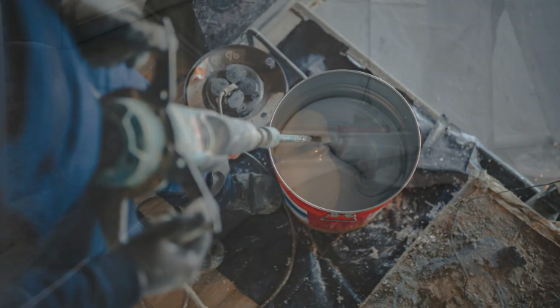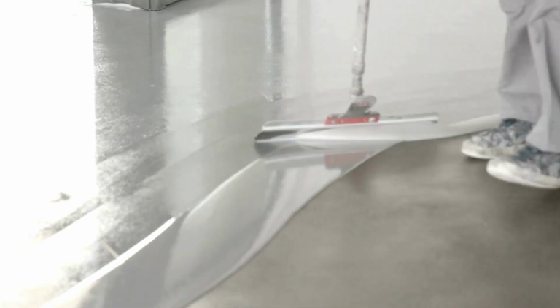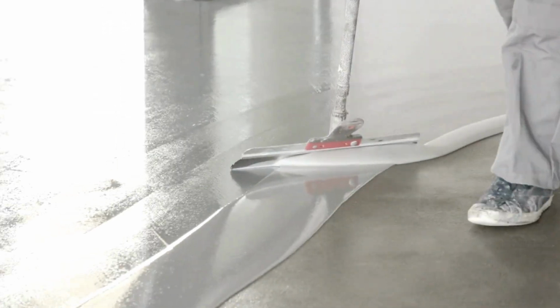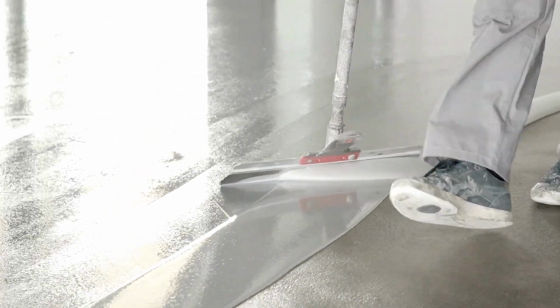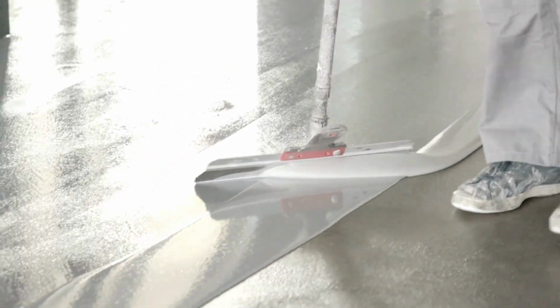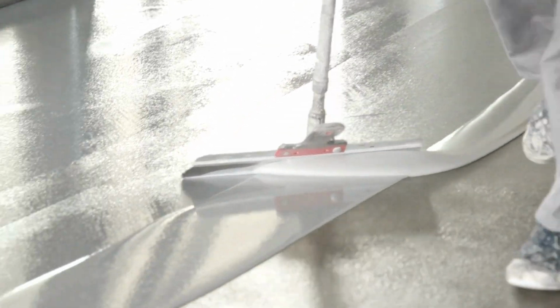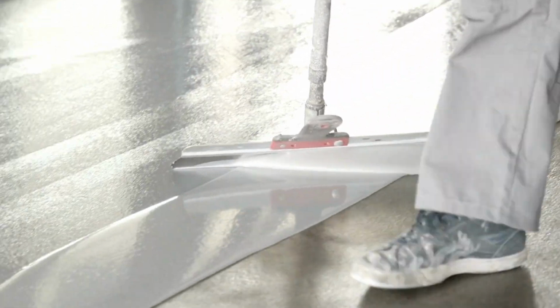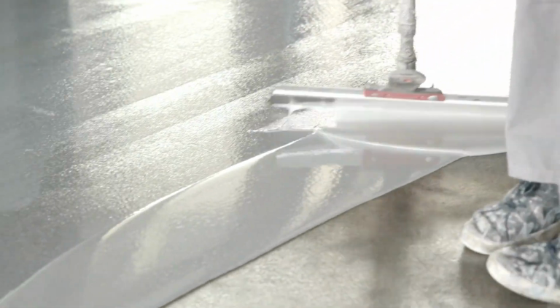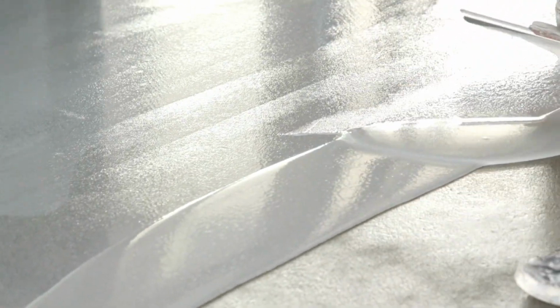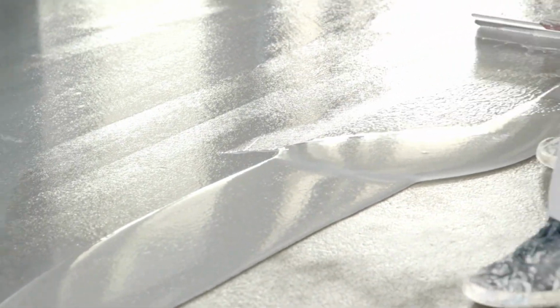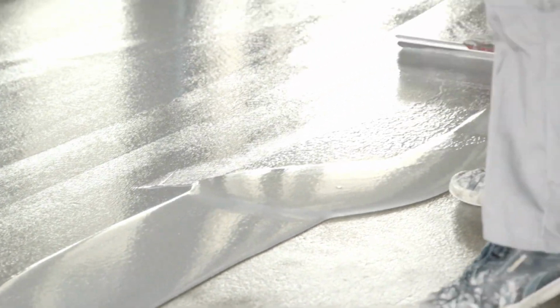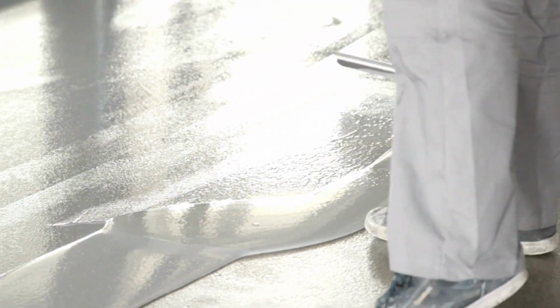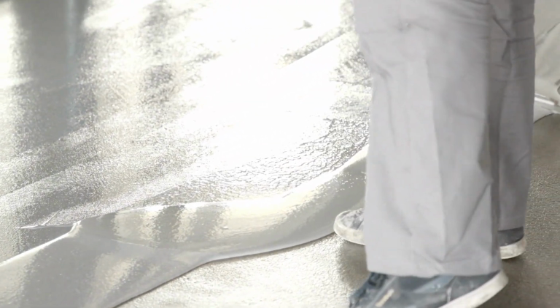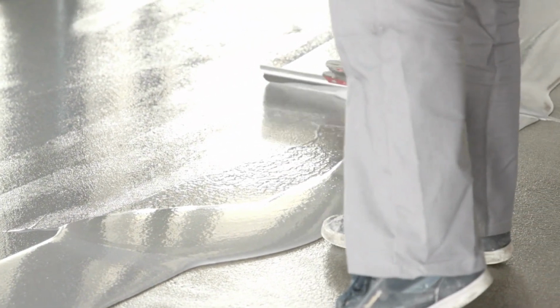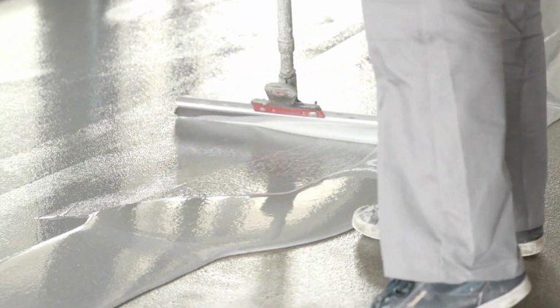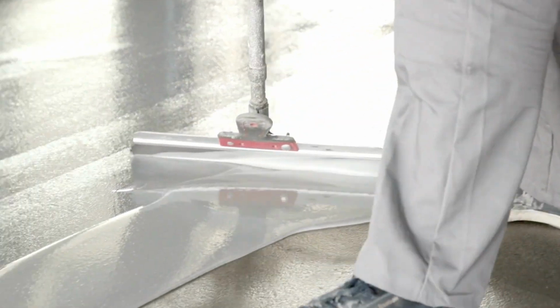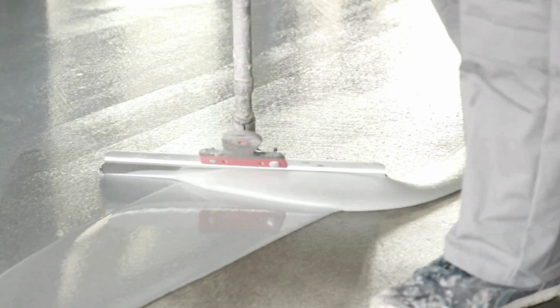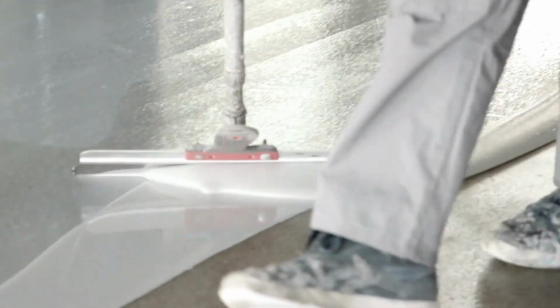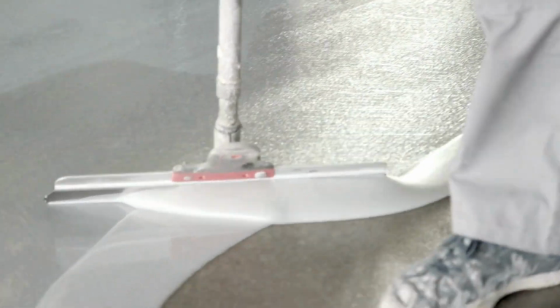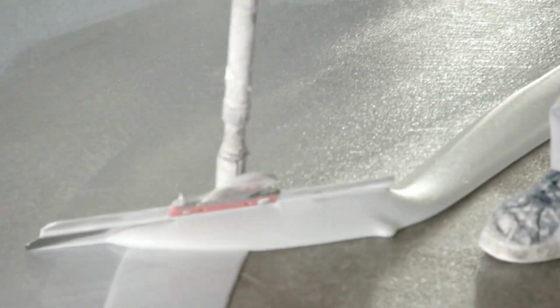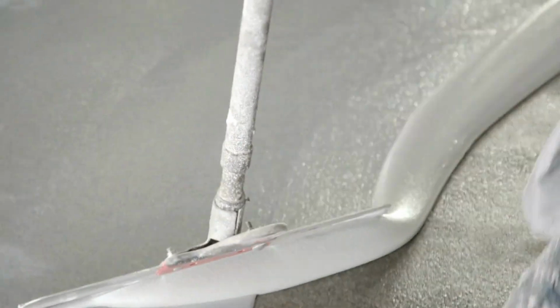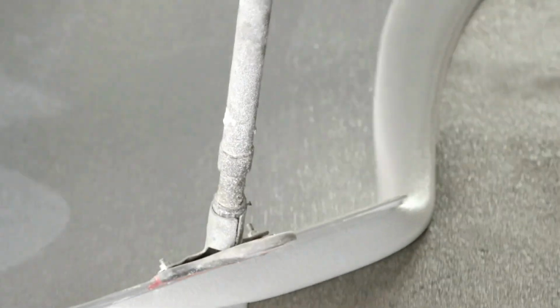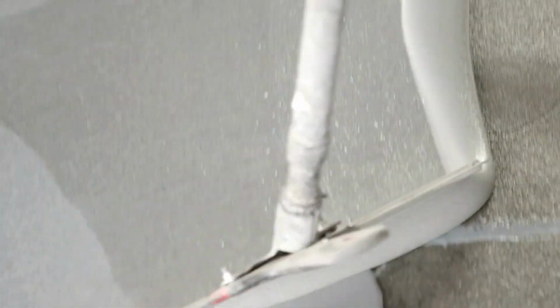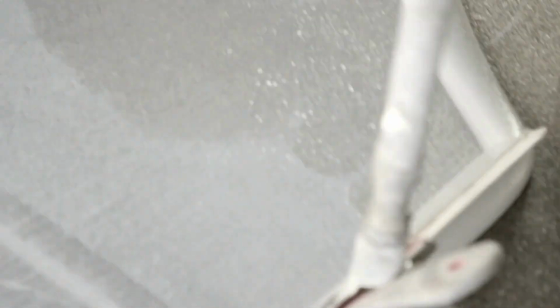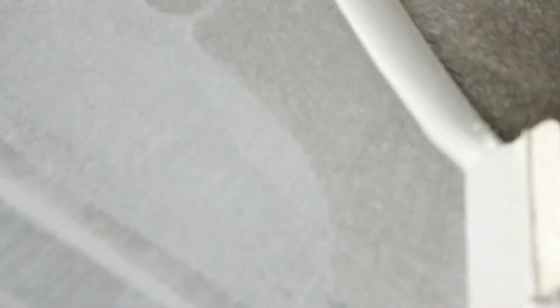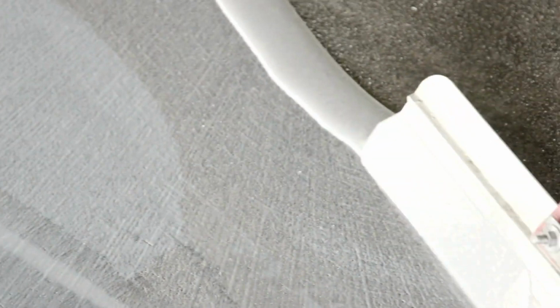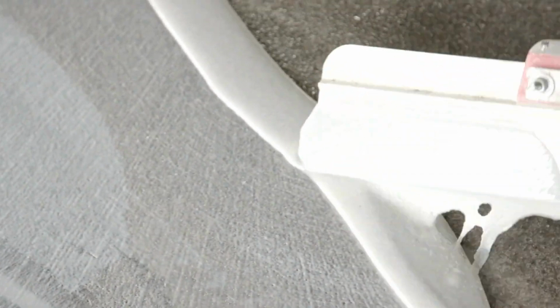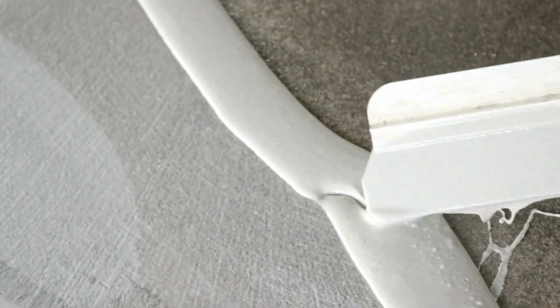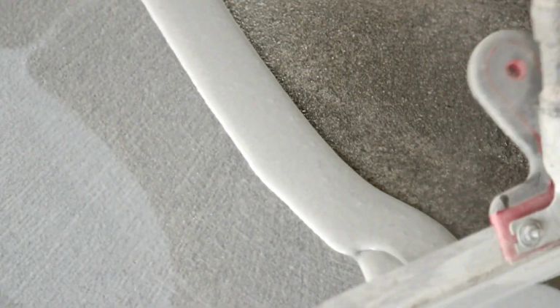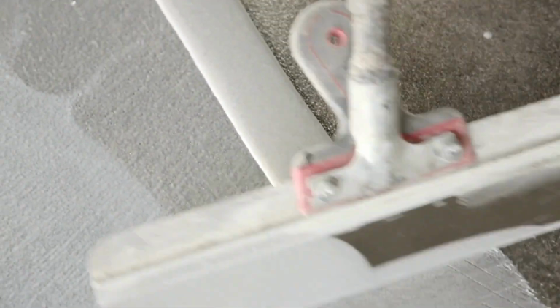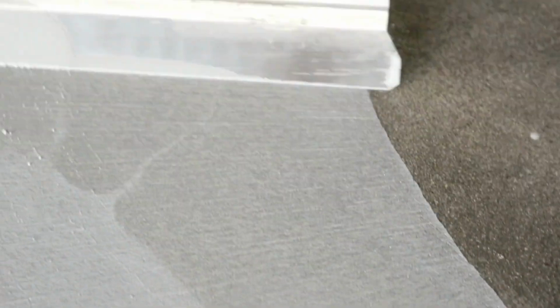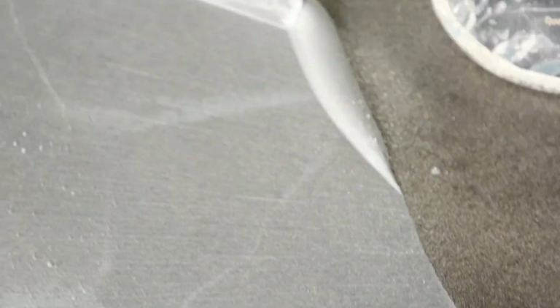In this video, we're going to dive deep into the science behind epoxy resin, its protective properties, and how it transforms the longevity and appearance of surfaces across different industries and applications.